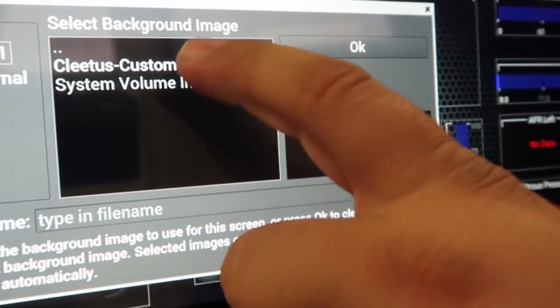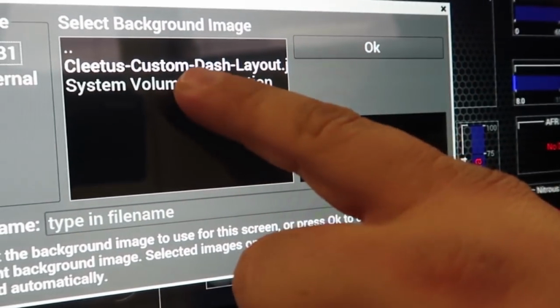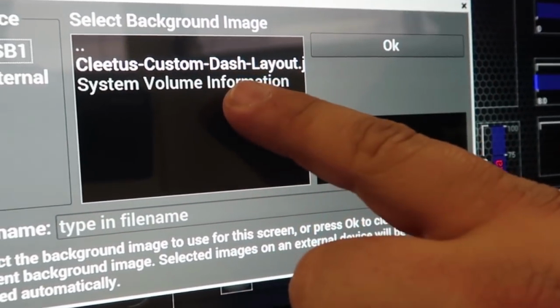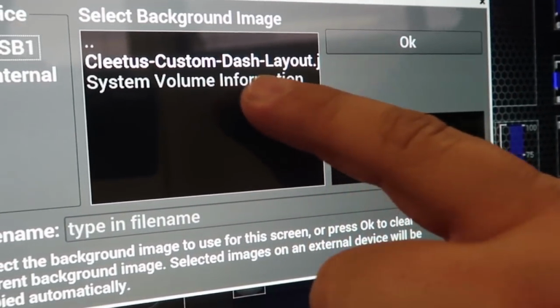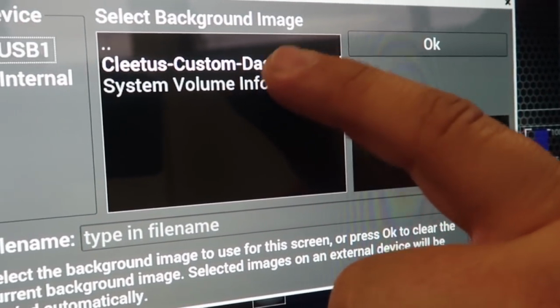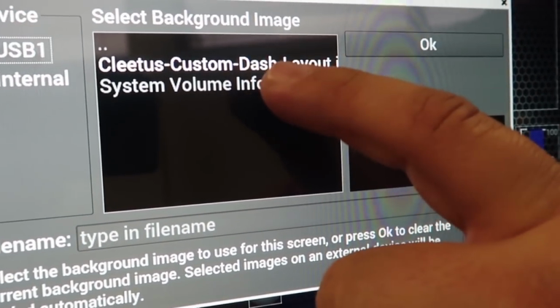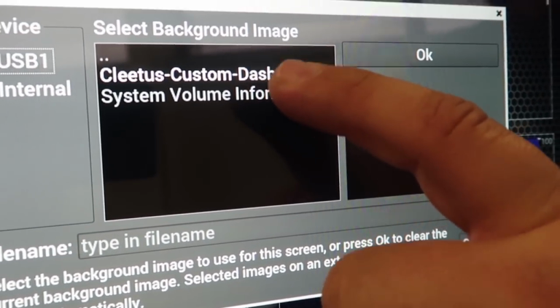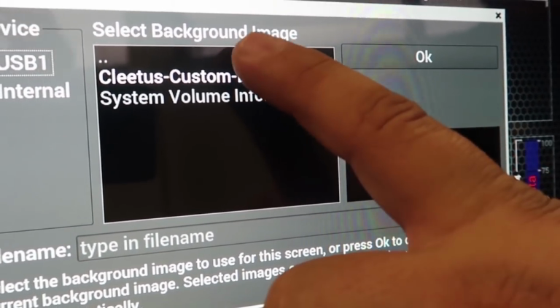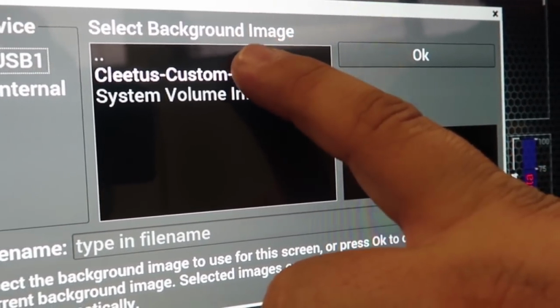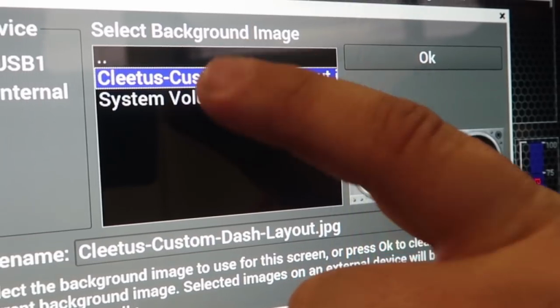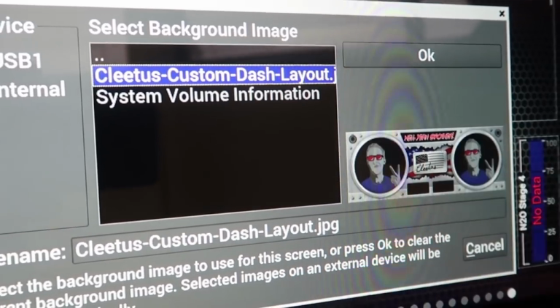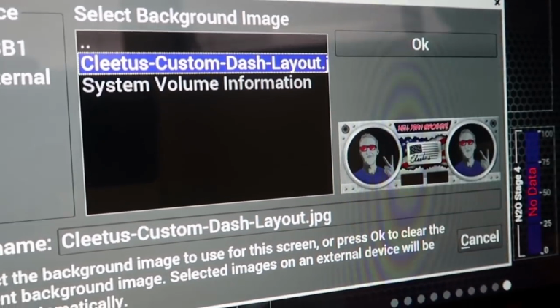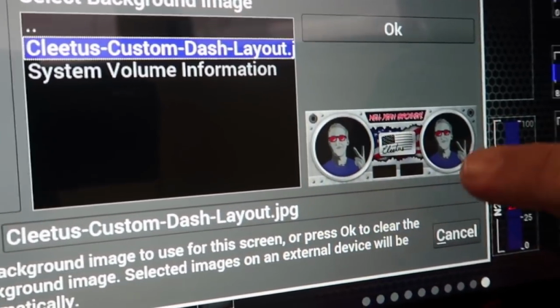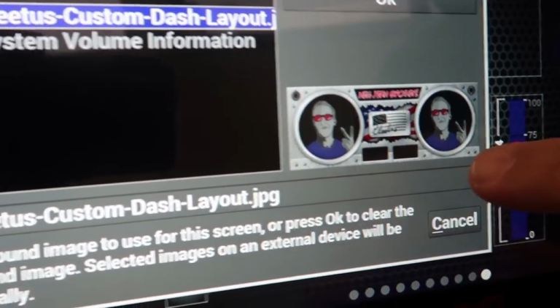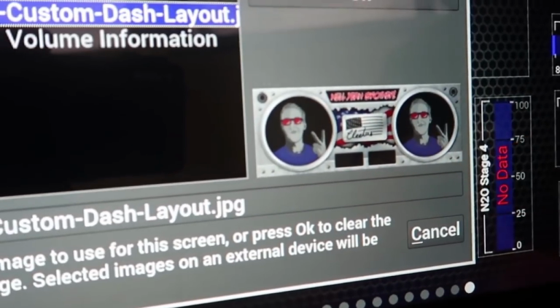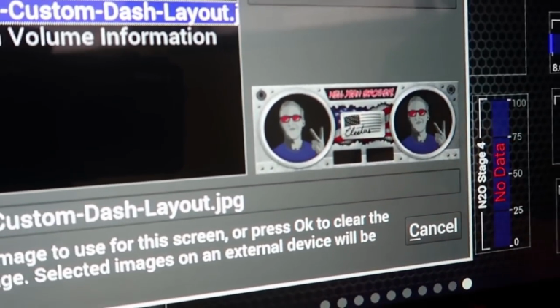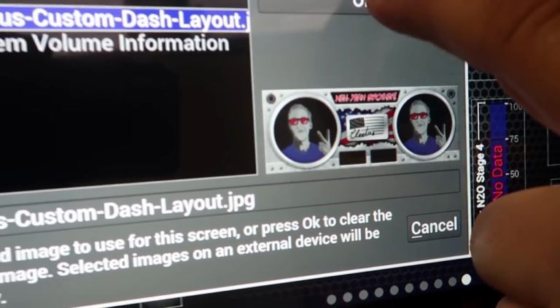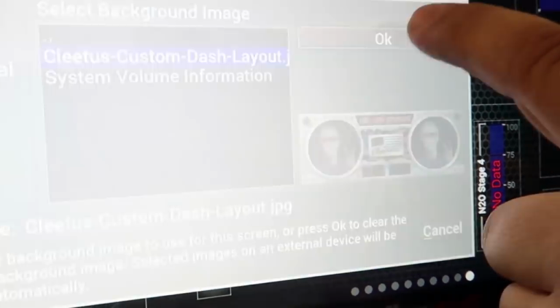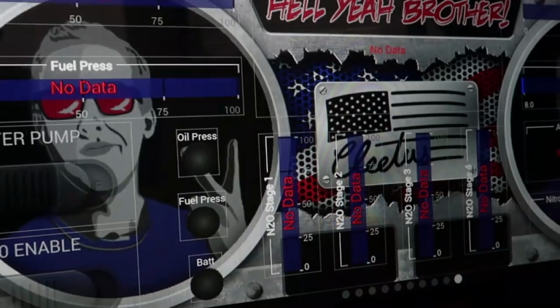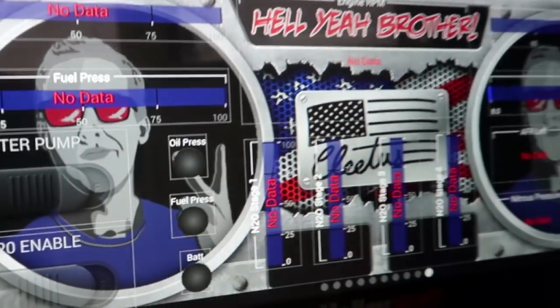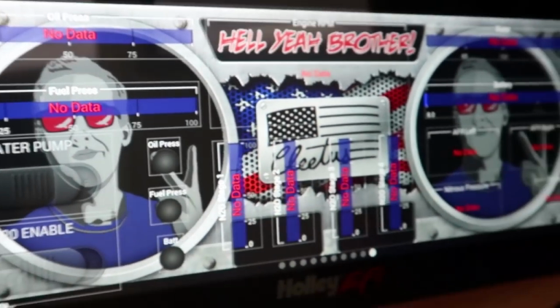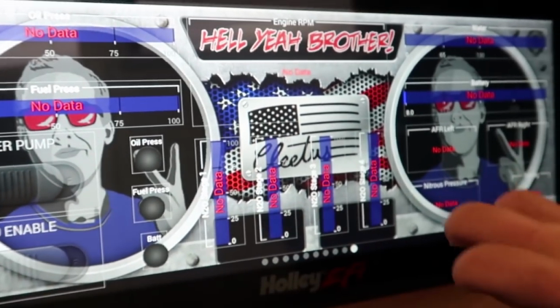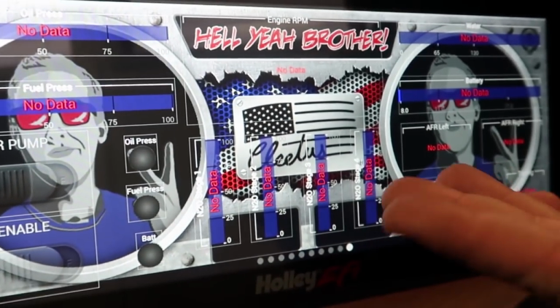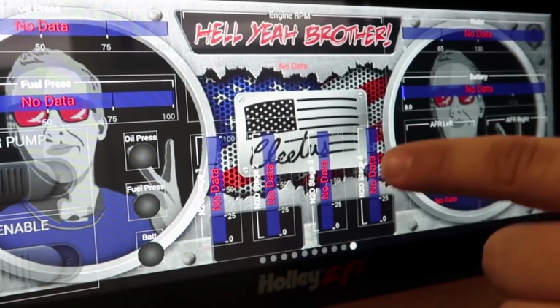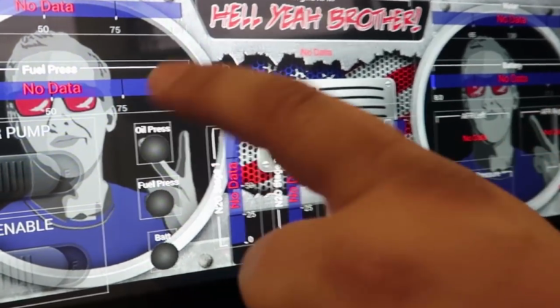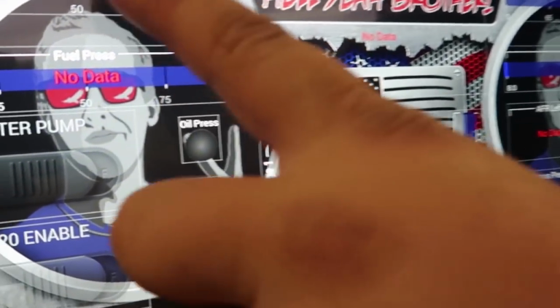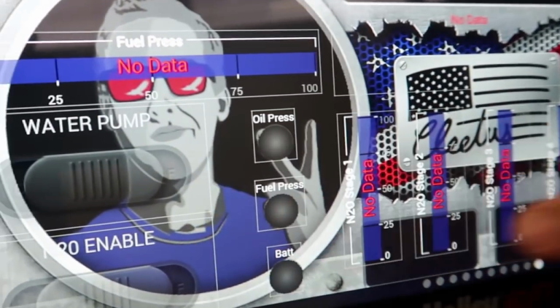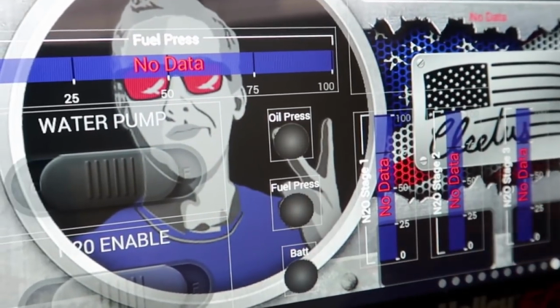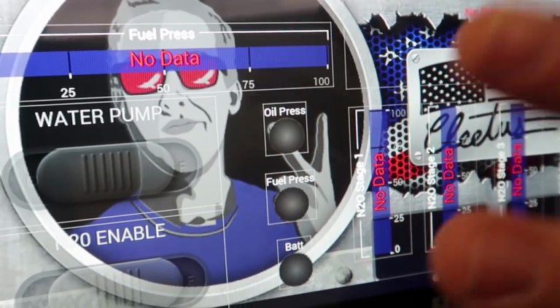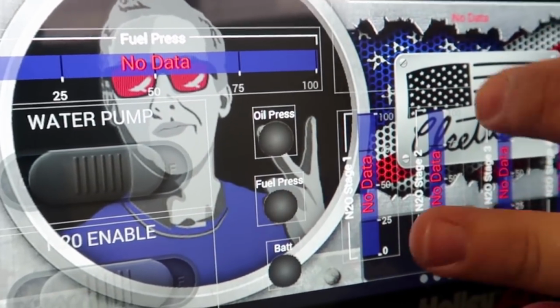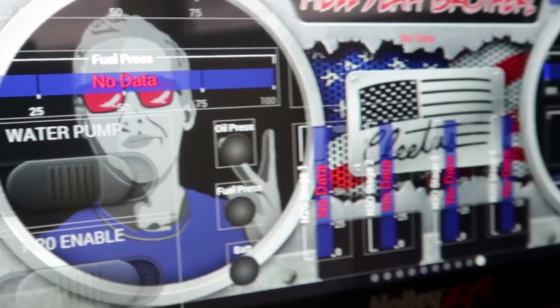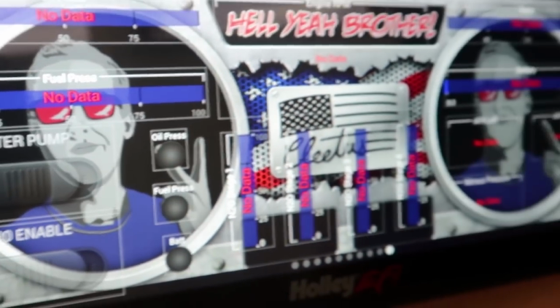It should have only the custom files that you've added available right there. Select that one, it gives you a preview, hit OK, and there it is. Now you just have to go through and arrange the rest of the gauges to fit this.